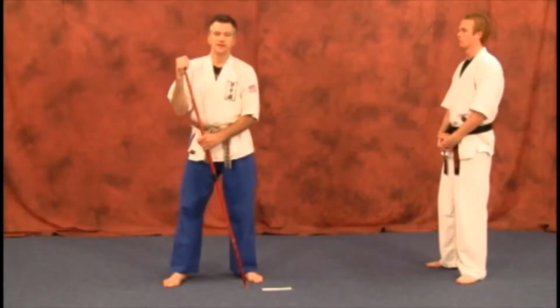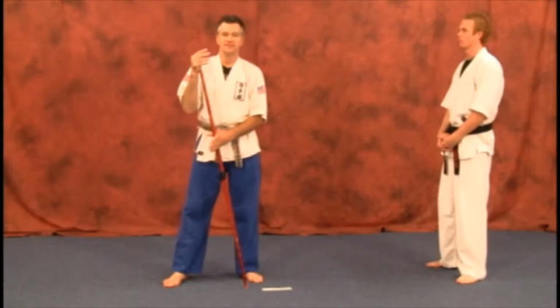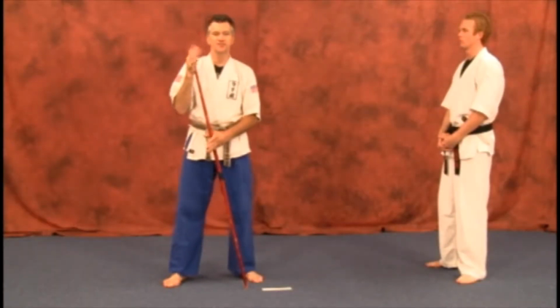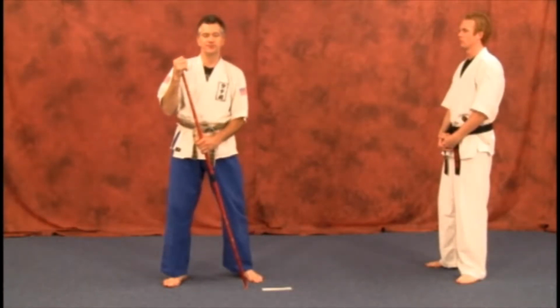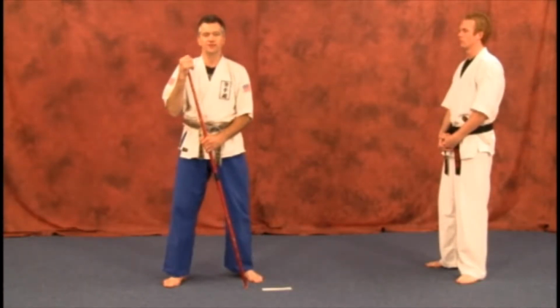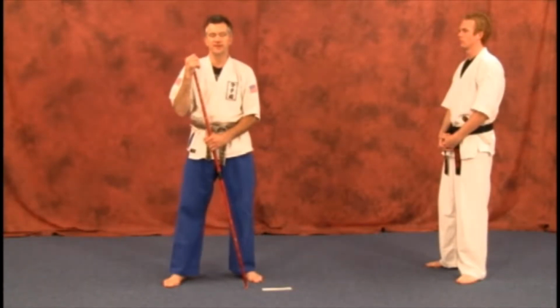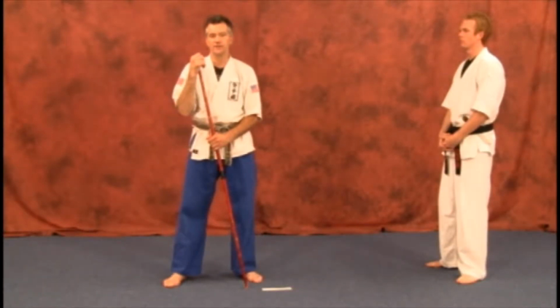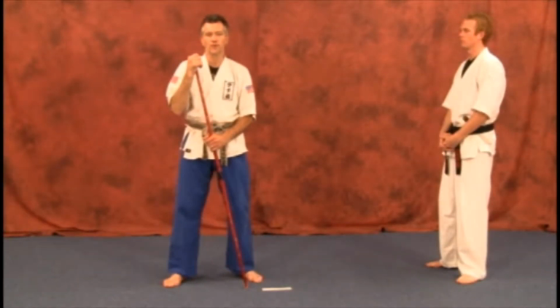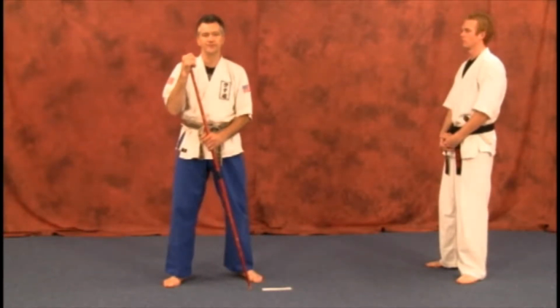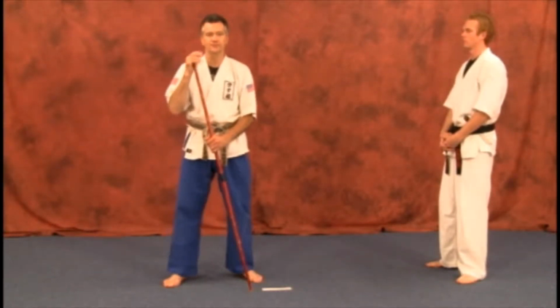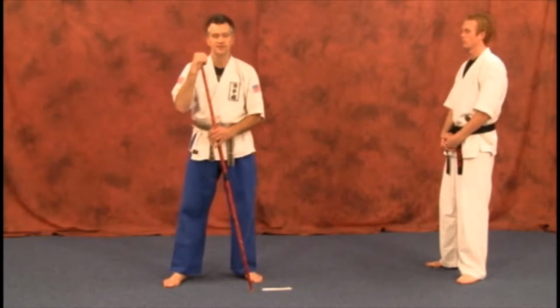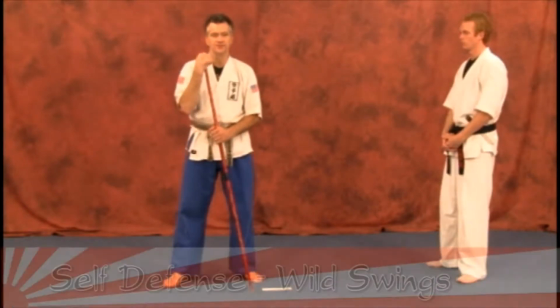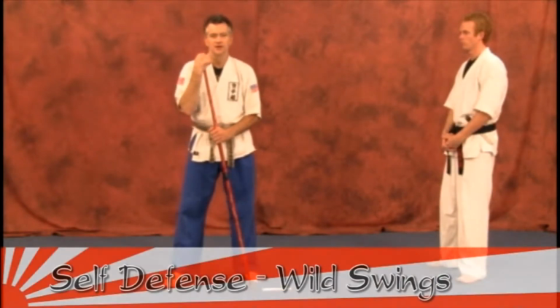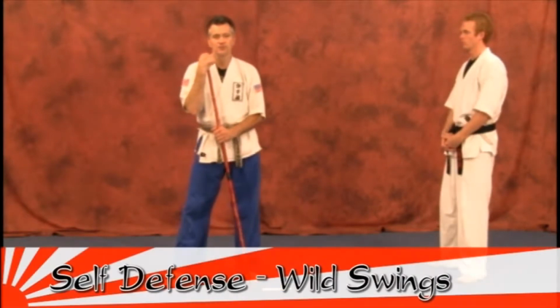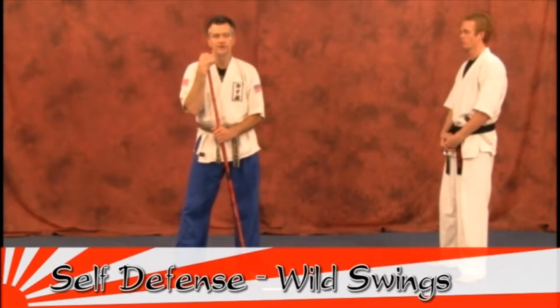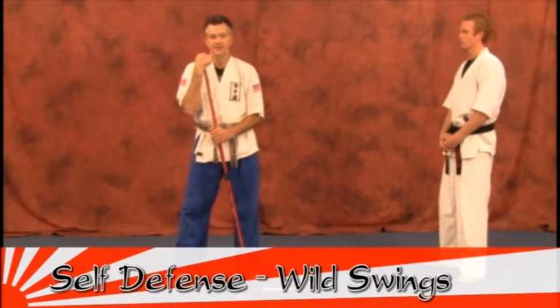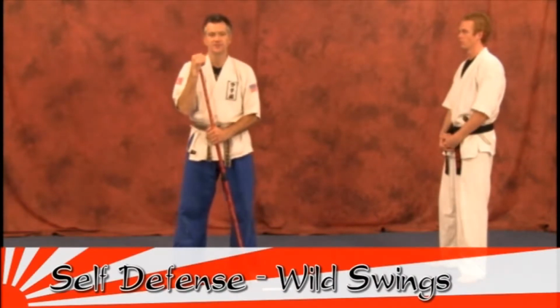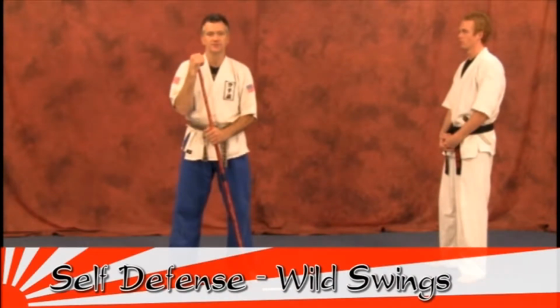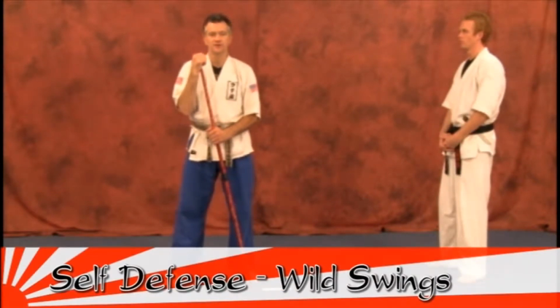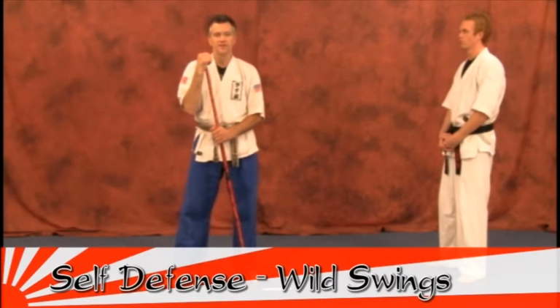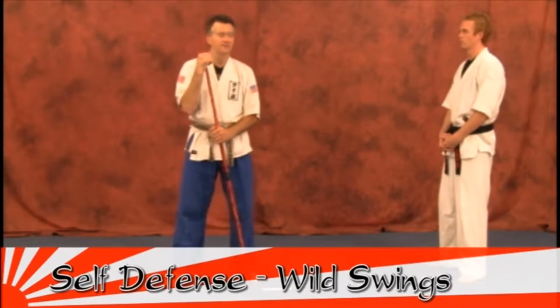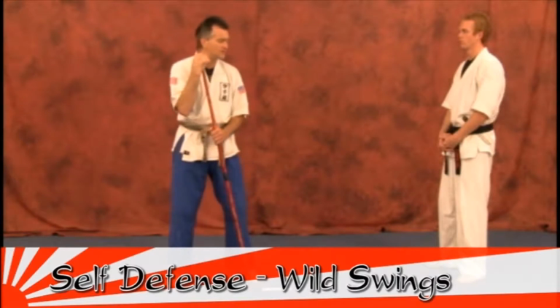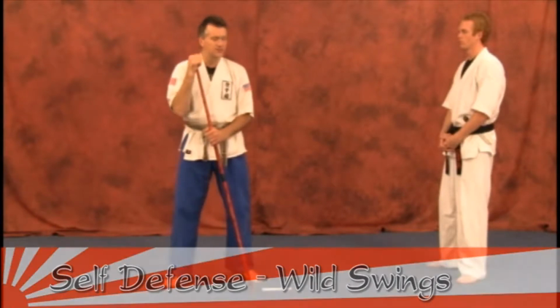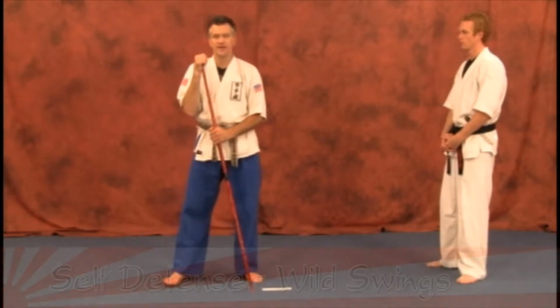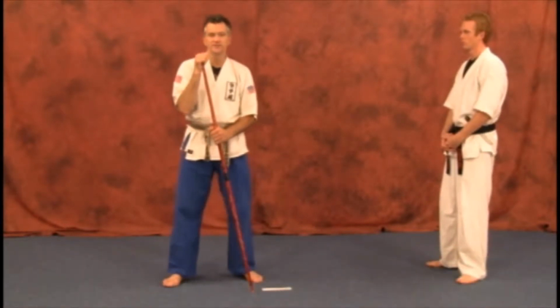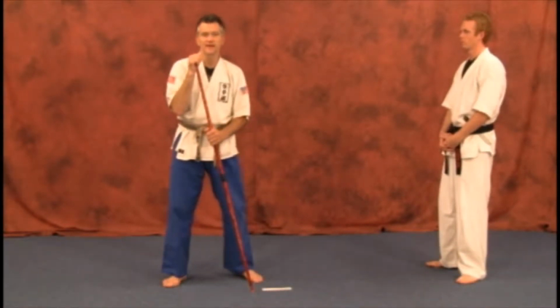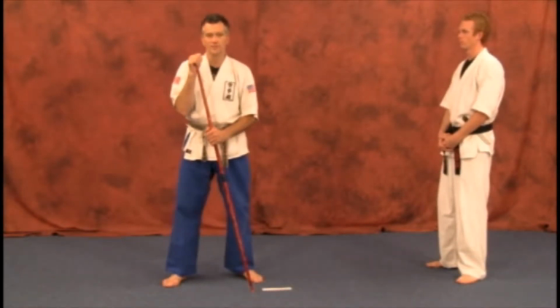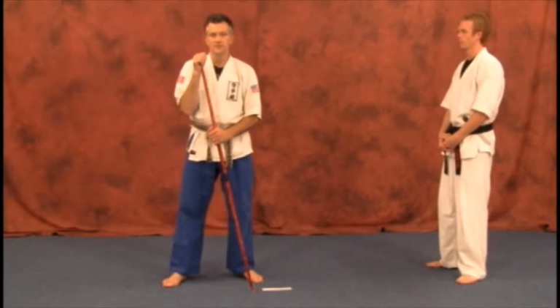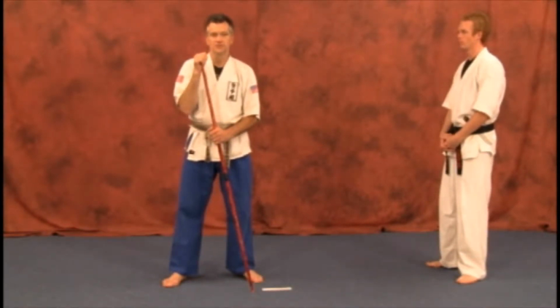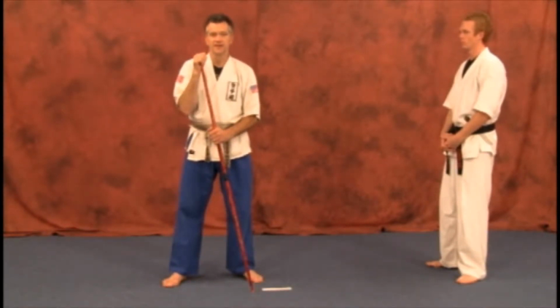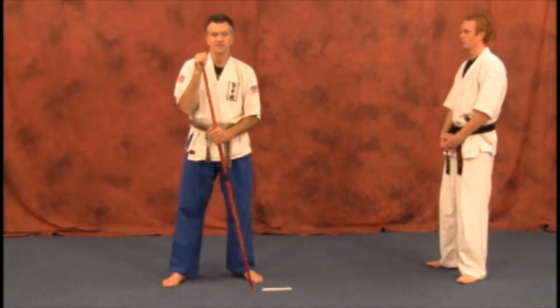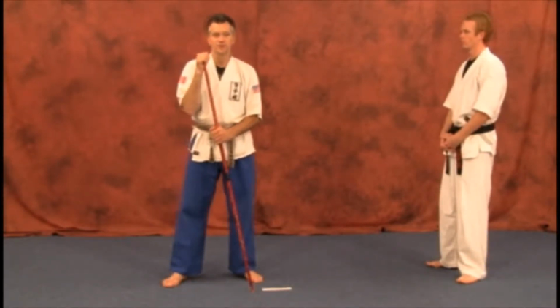Next technique, just for food for thought, is going to be an attacker coming in — a wild street fighter with the swings coming at you. We're going to use a variety of techniques that you've learned, and then after you've slowed the attacker down, he's going to come back with a weapon. Let's see how we can handle this situation.